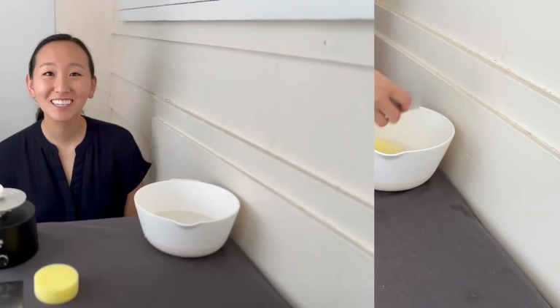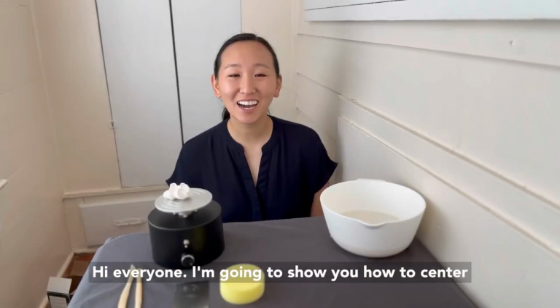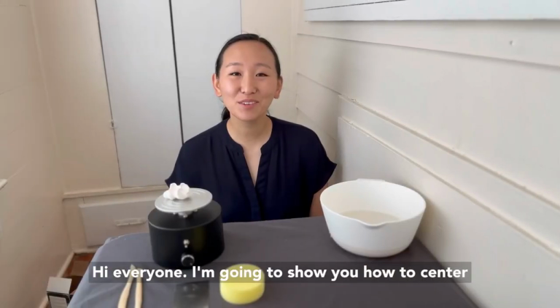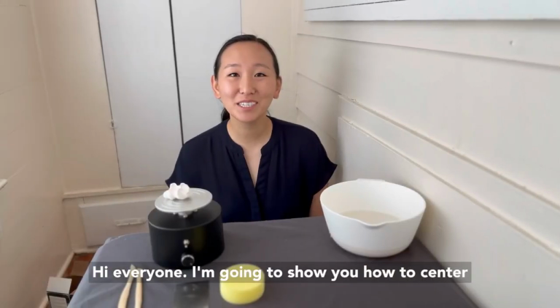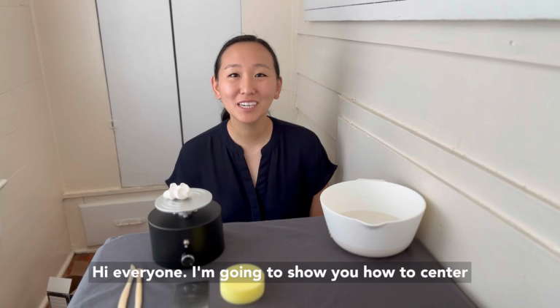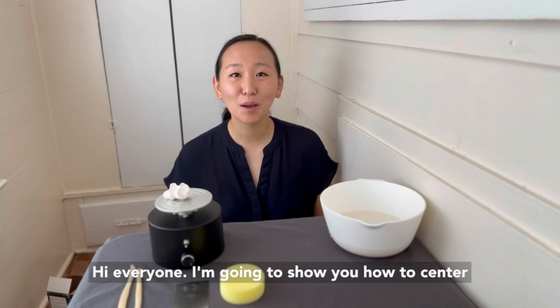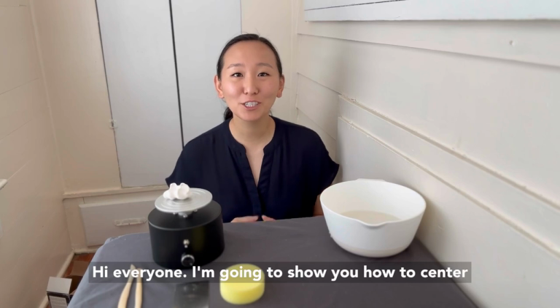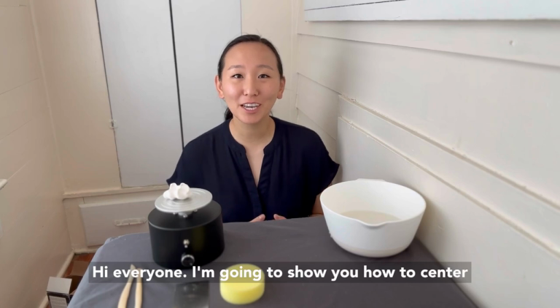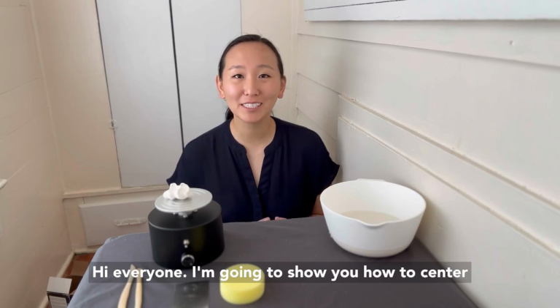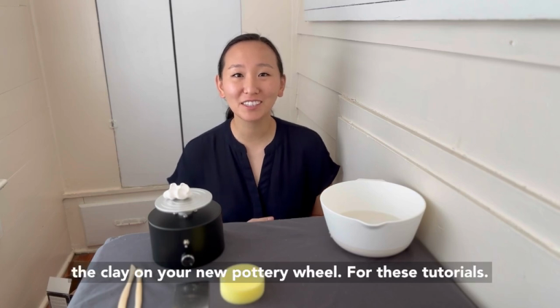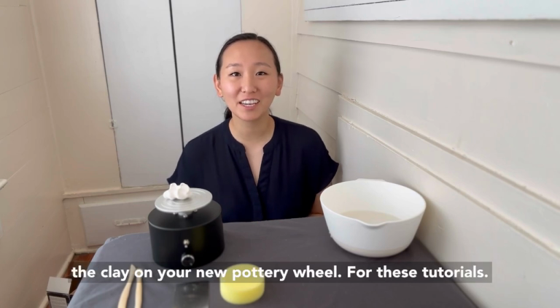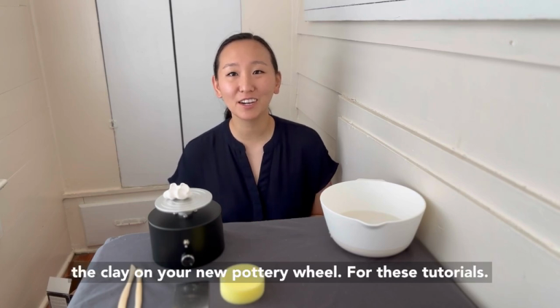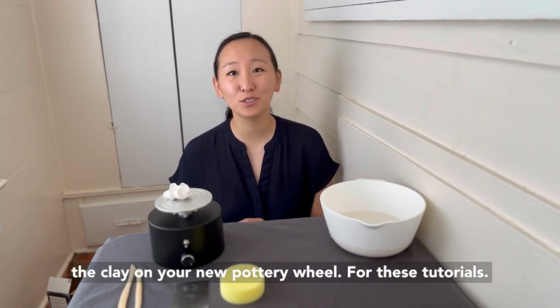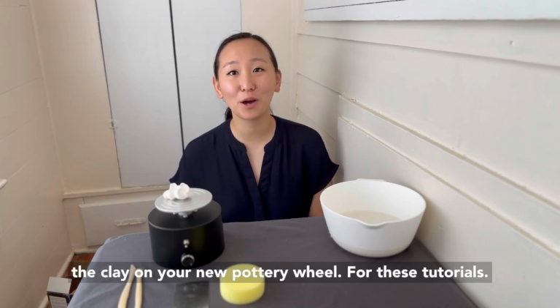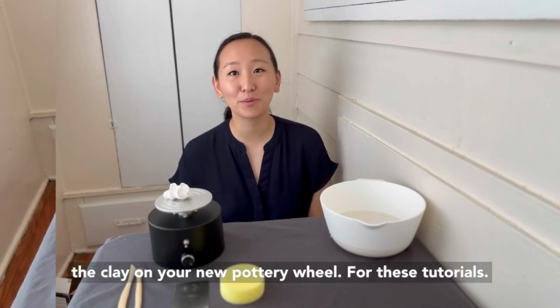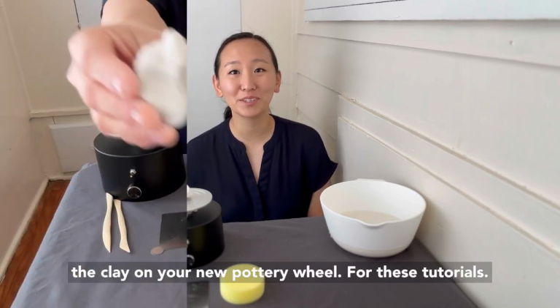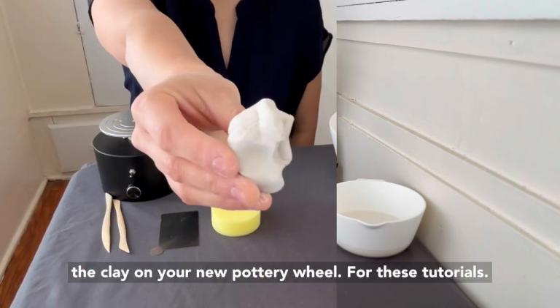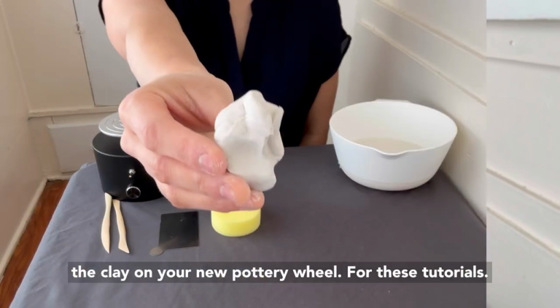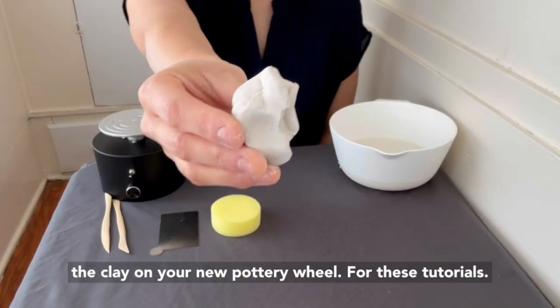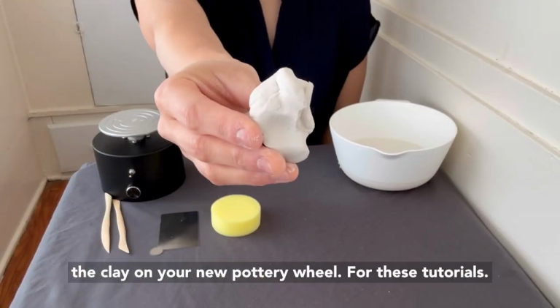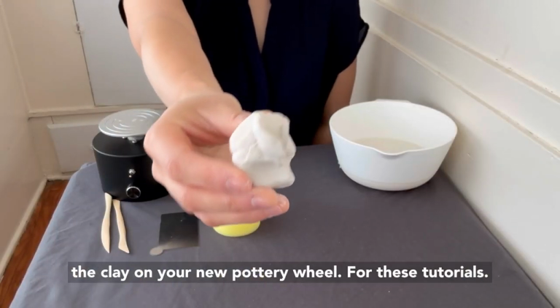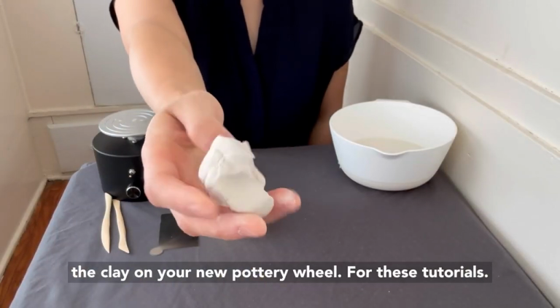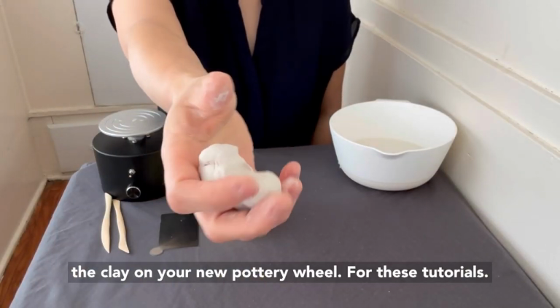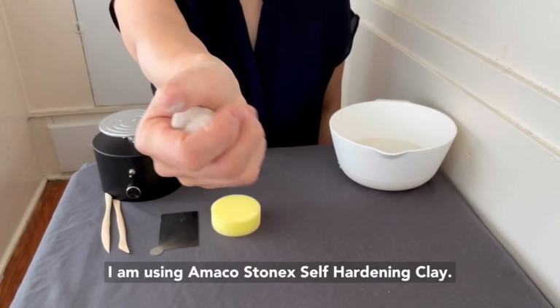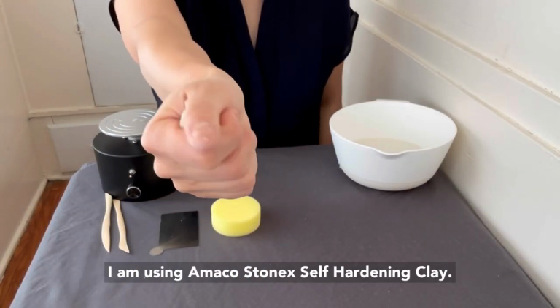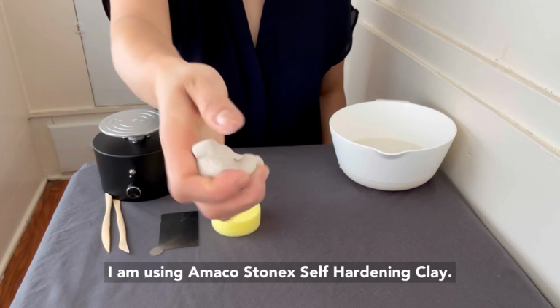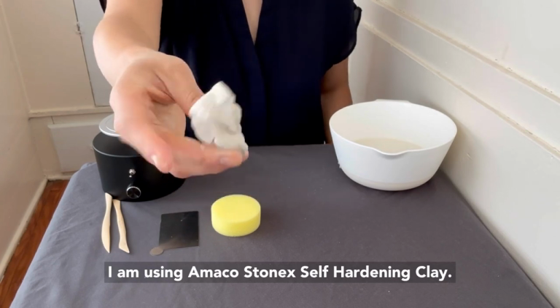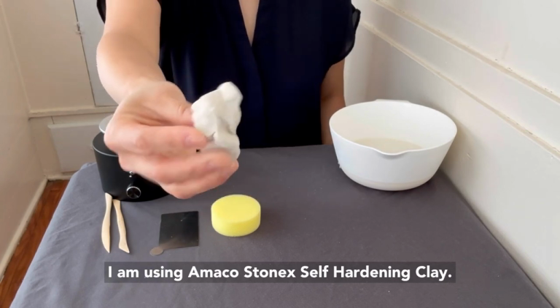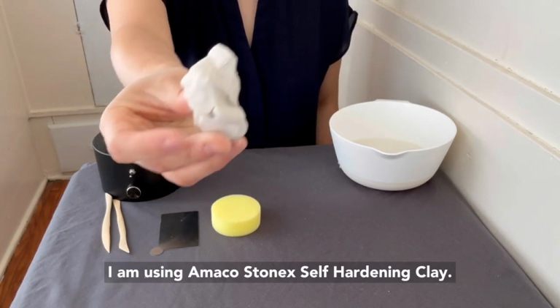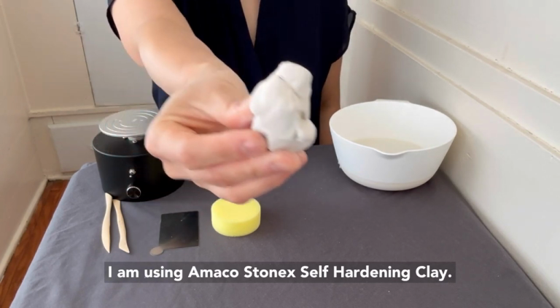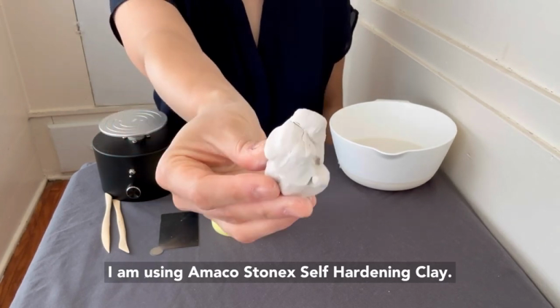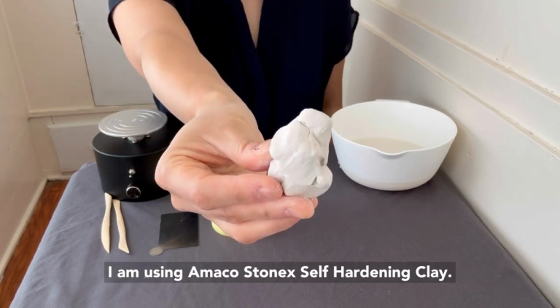Hi everyone! I'm going to show you how to center the clay on your new pottery wheel. For these tutorials, I am using Emiko Stonex self-hardening clay.